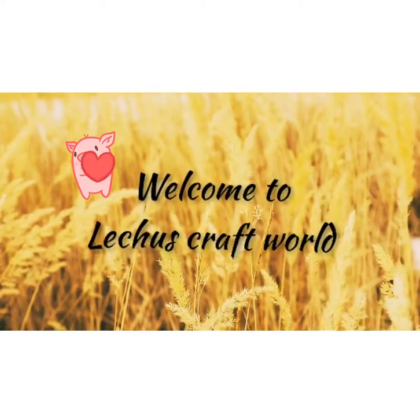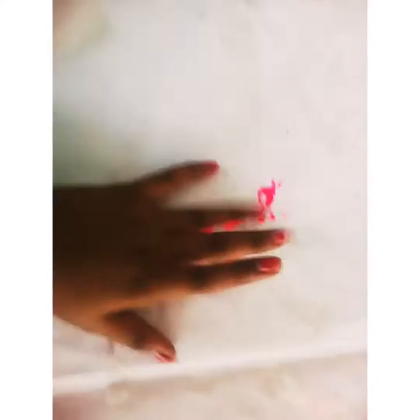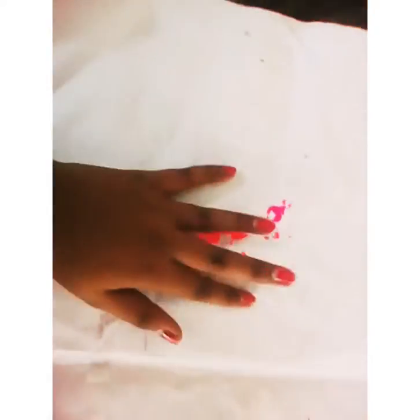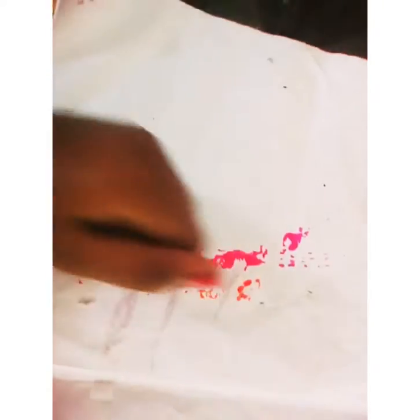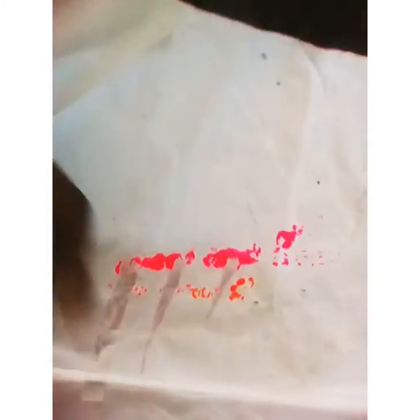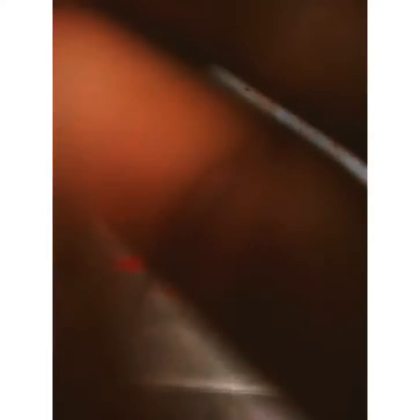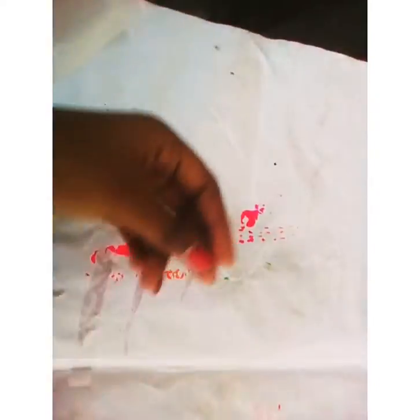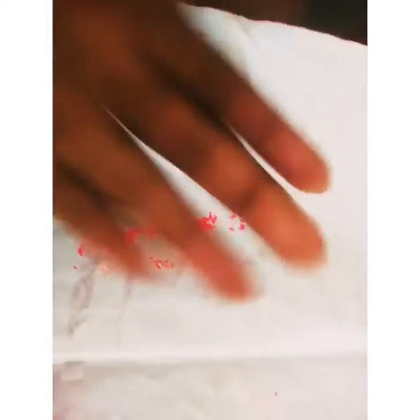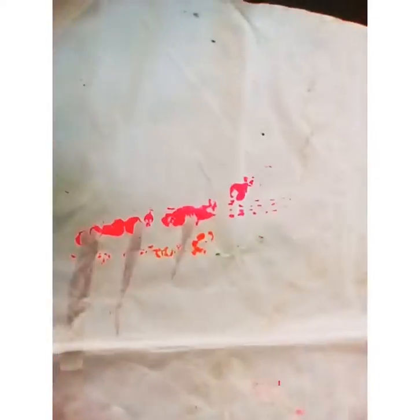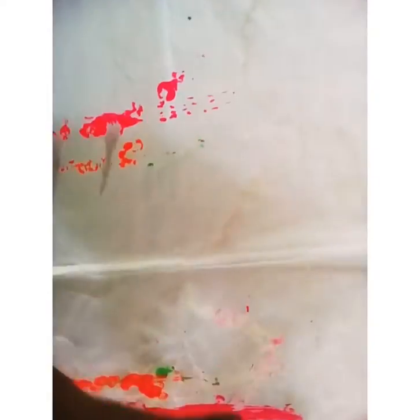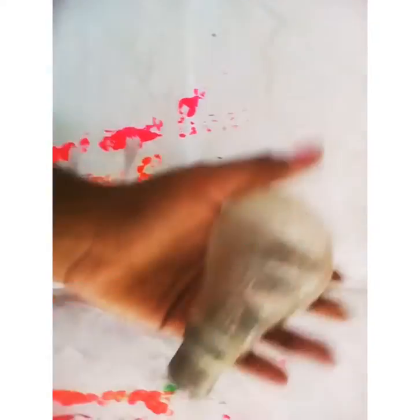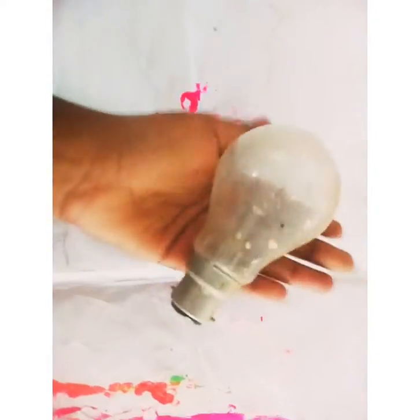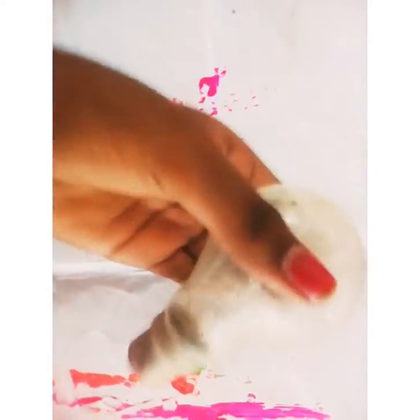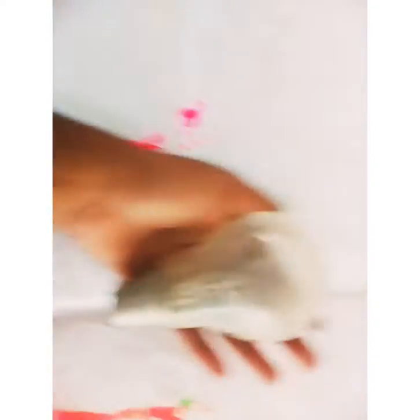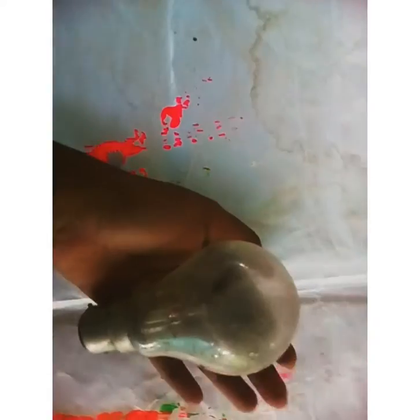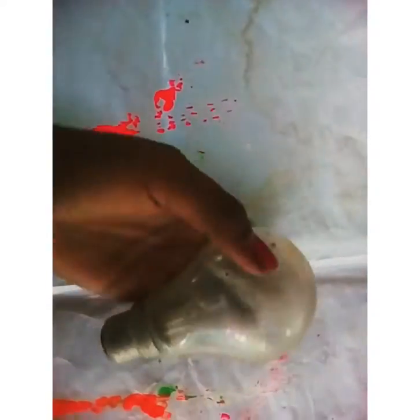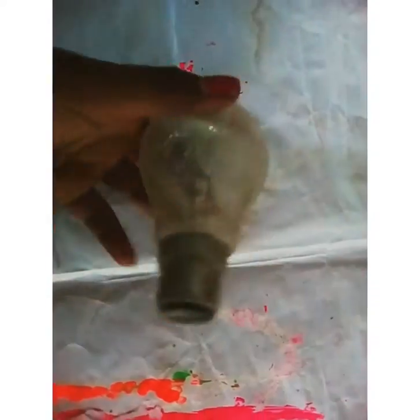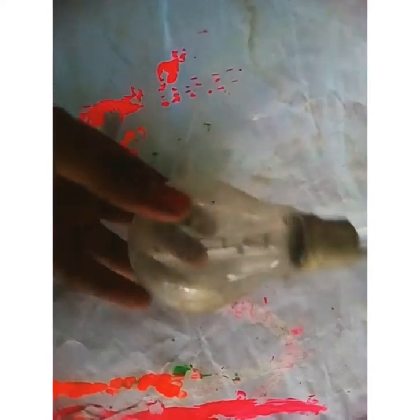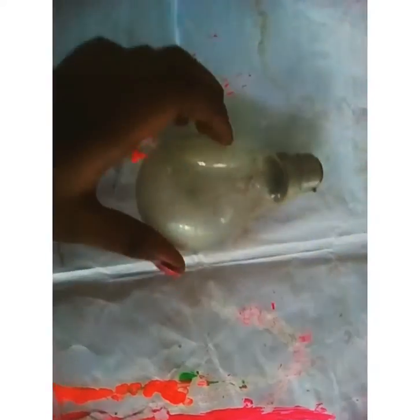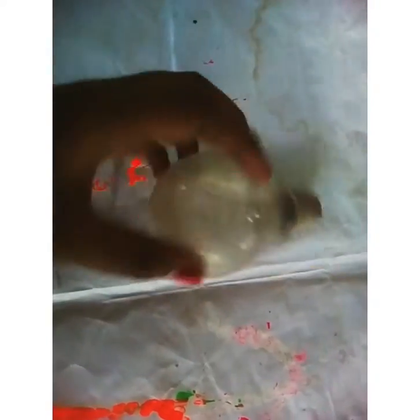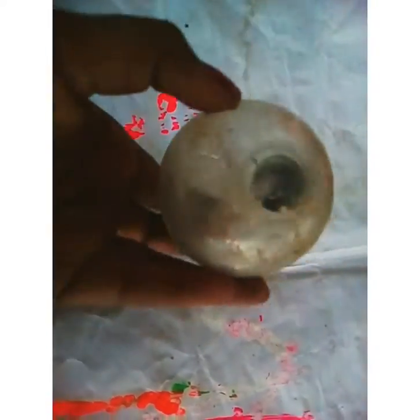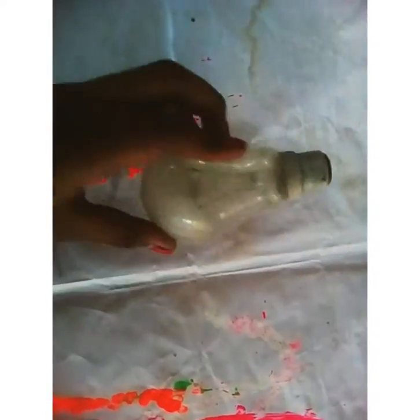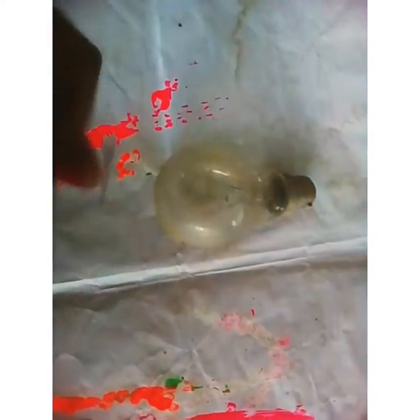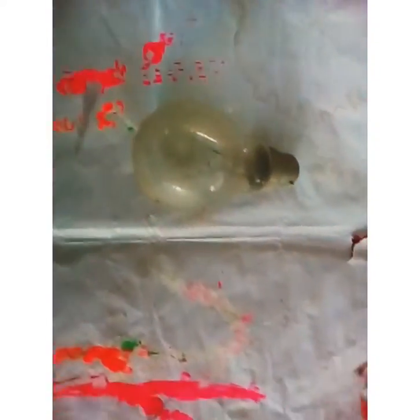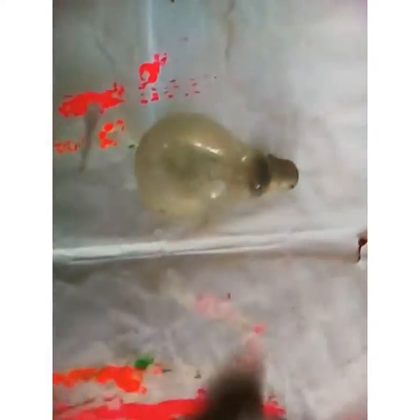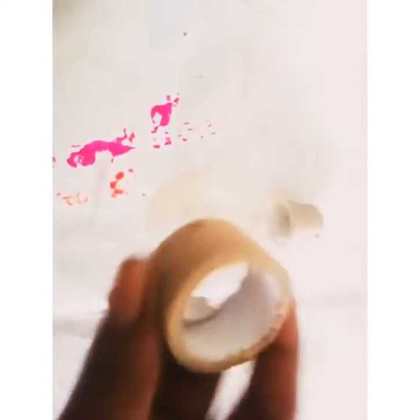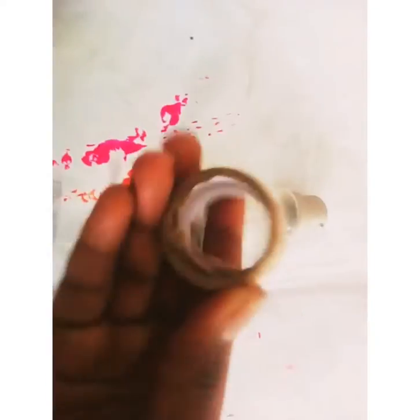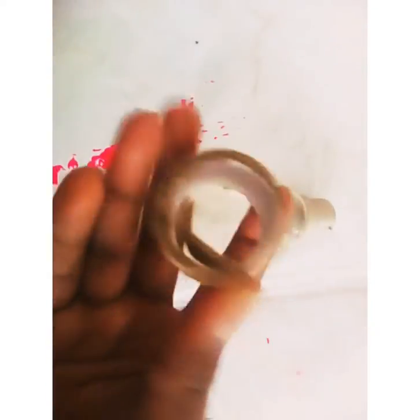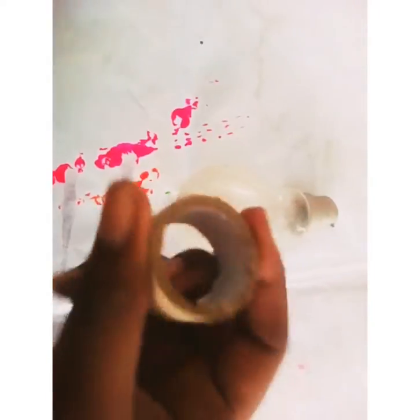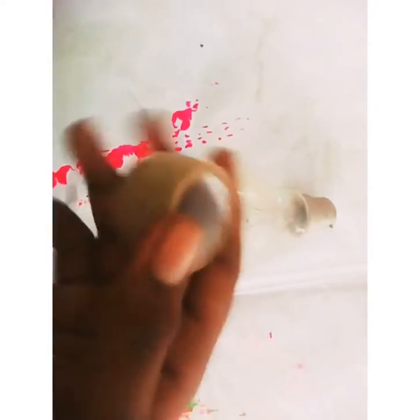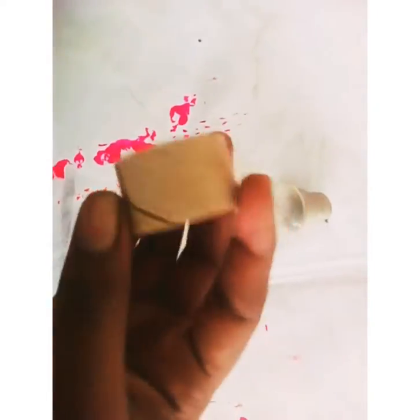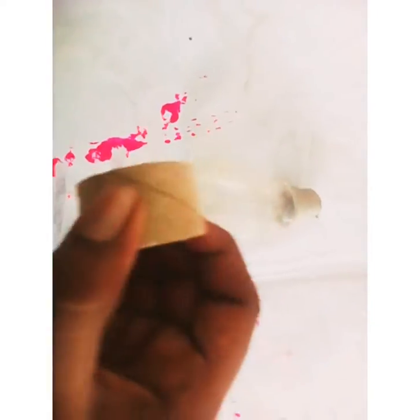Hi friends! We are going to use a bulb for this video. We are also going to use cello tape and a cardboard piece.